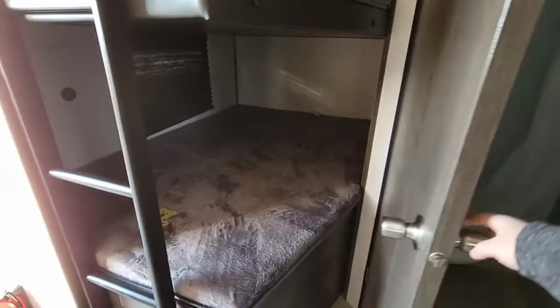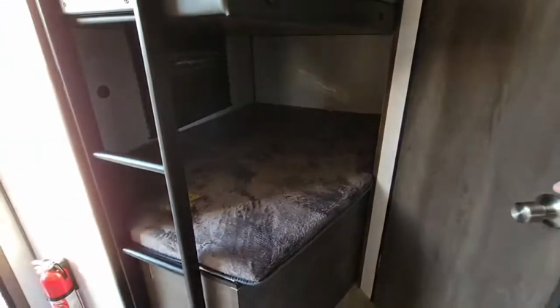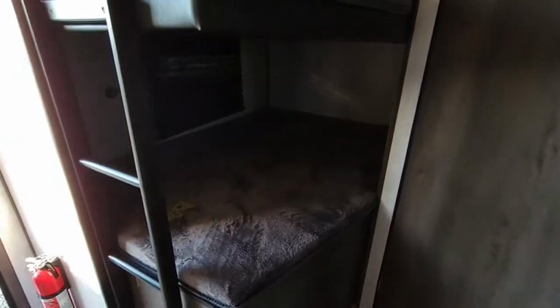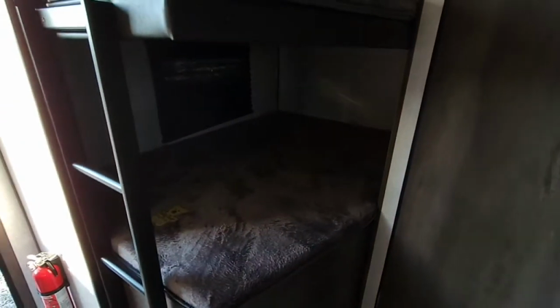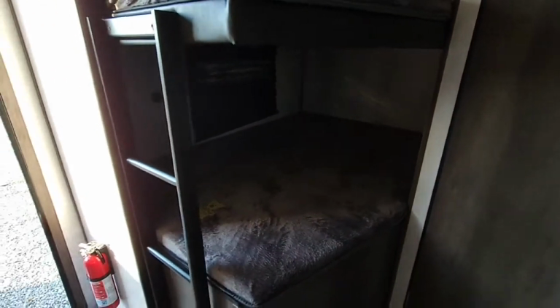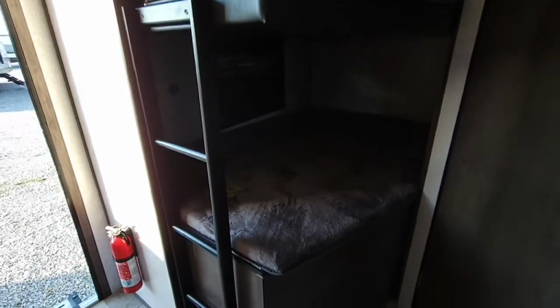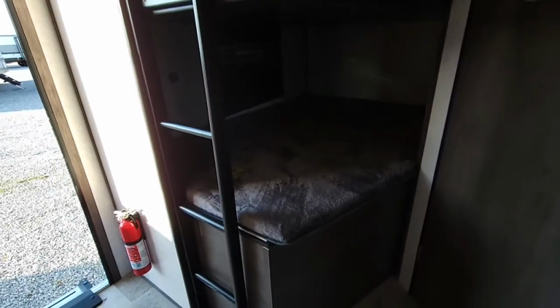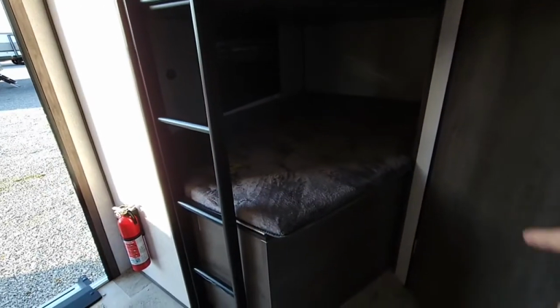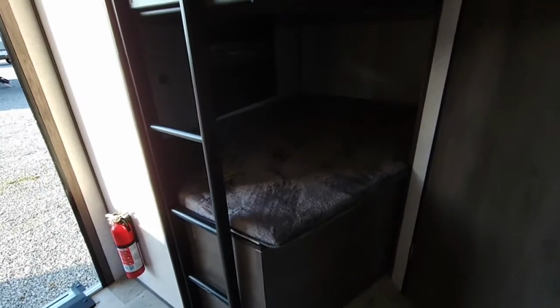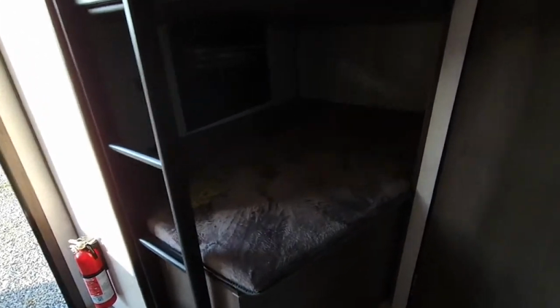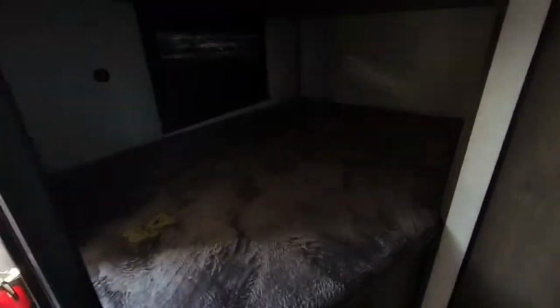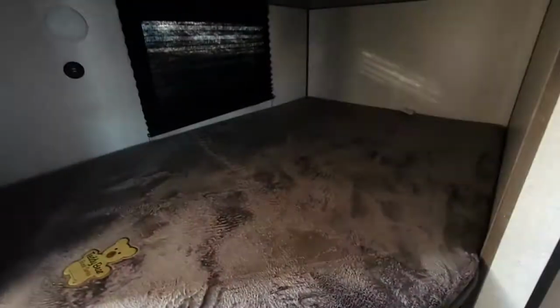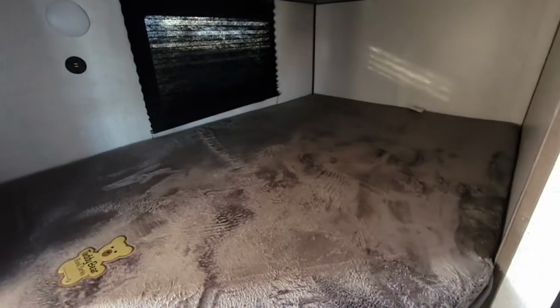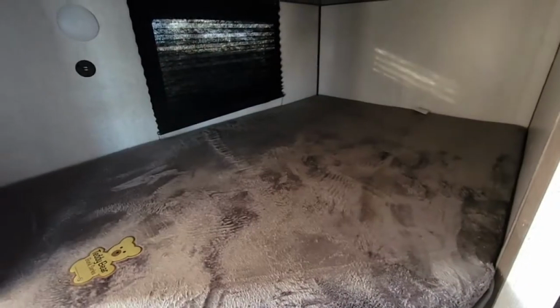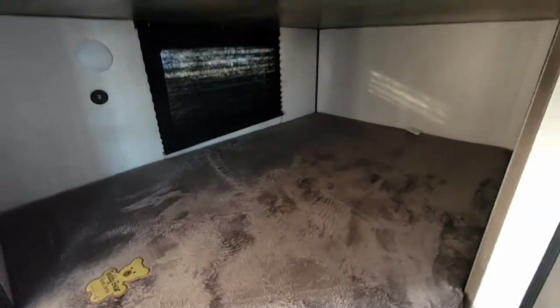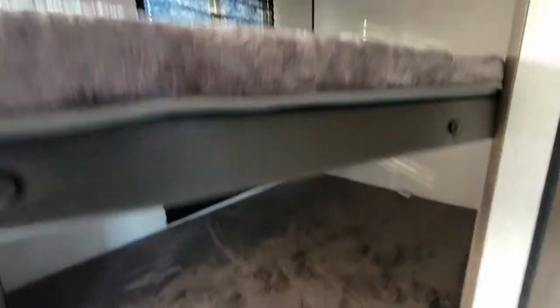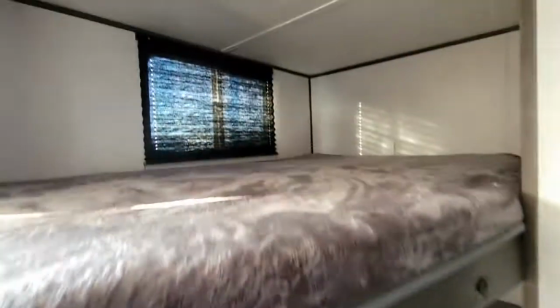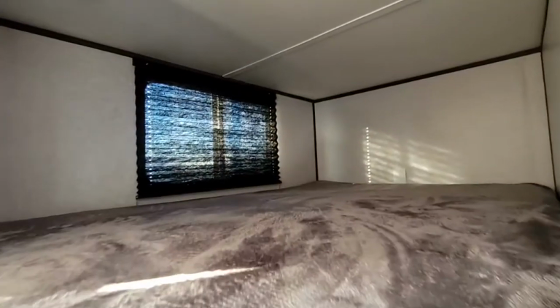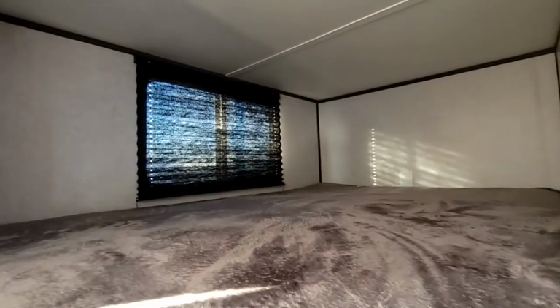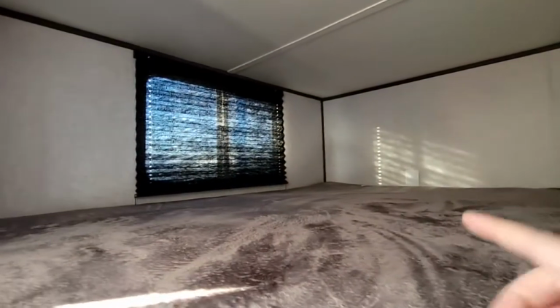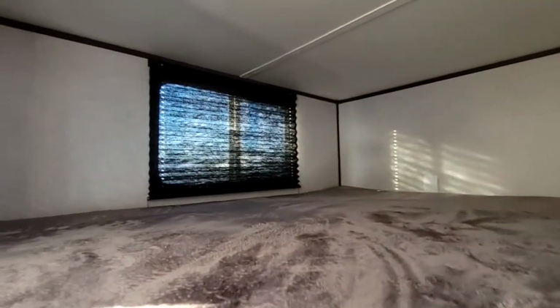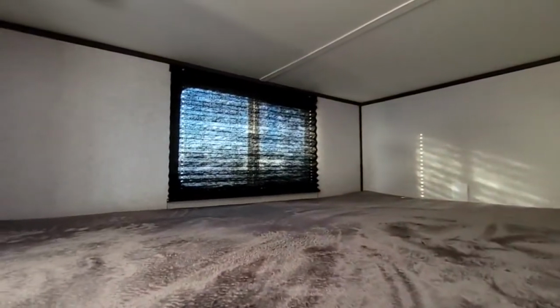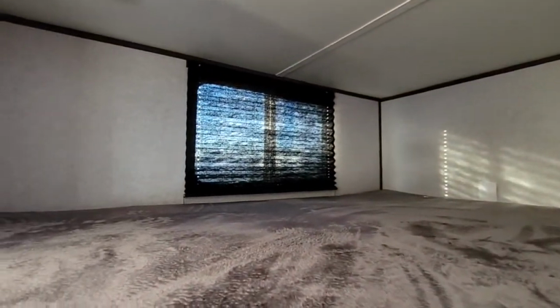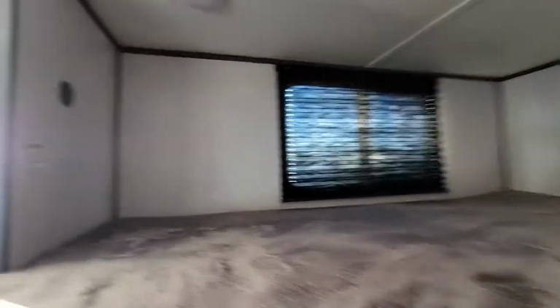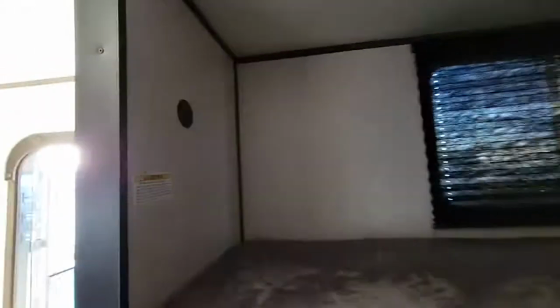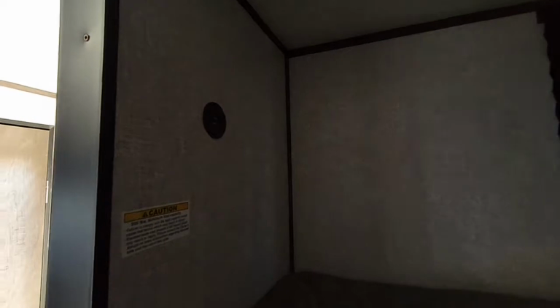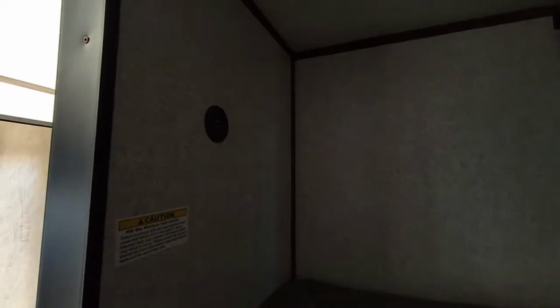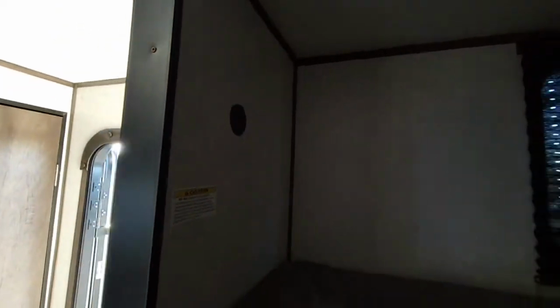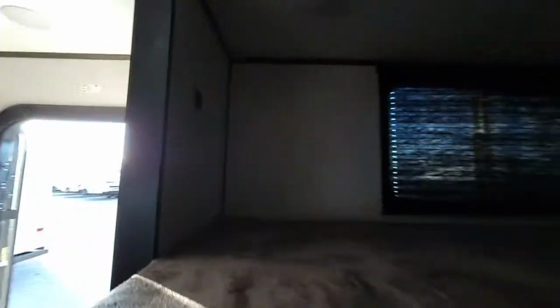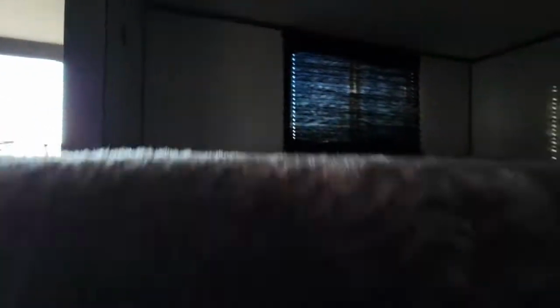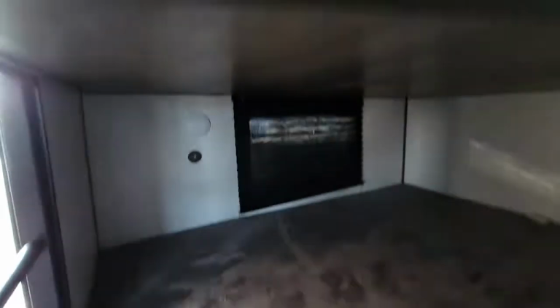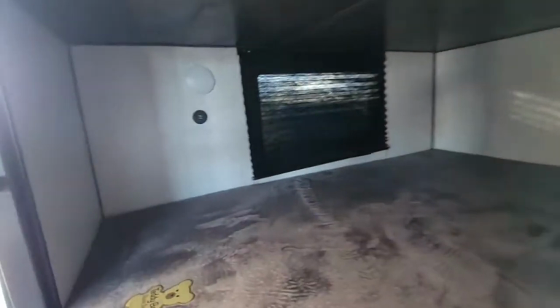One reason why you're probably looking at this is the double-over-double bunk bed there, as you can see. Lots of space — they'll both have their own little window, USB chargers, and a light.